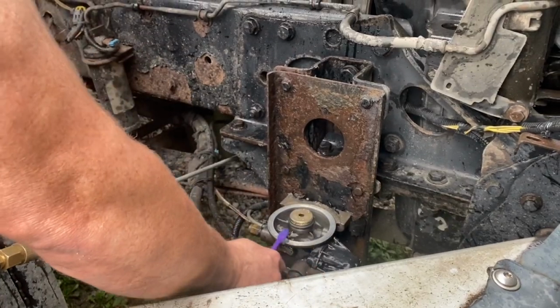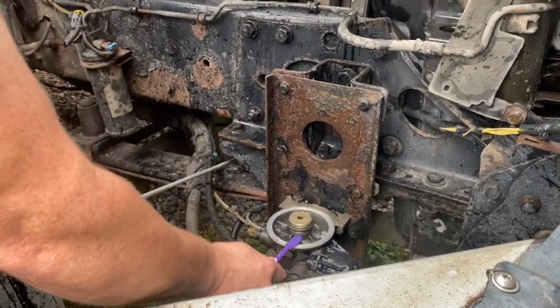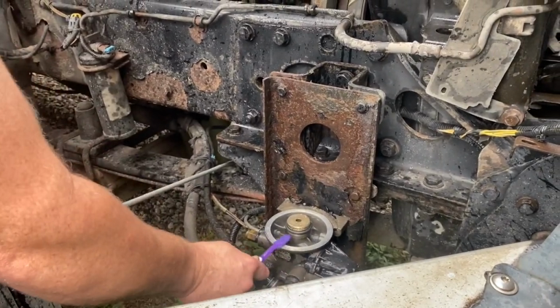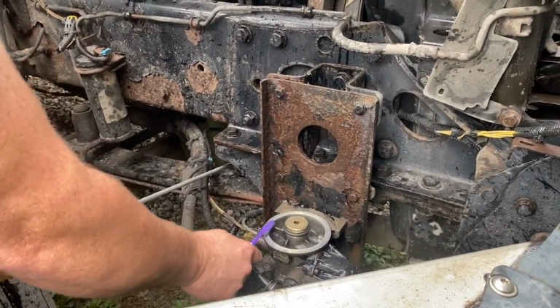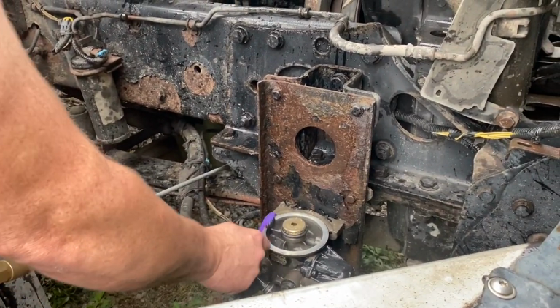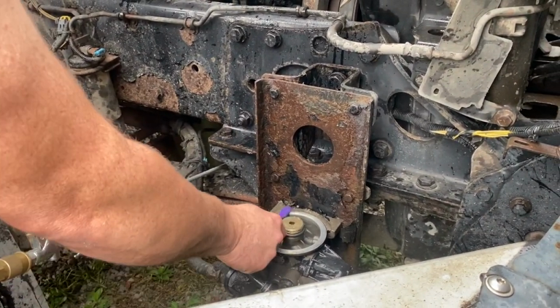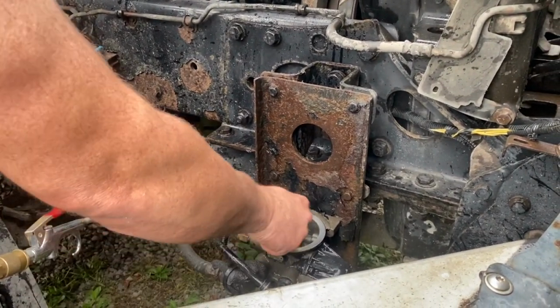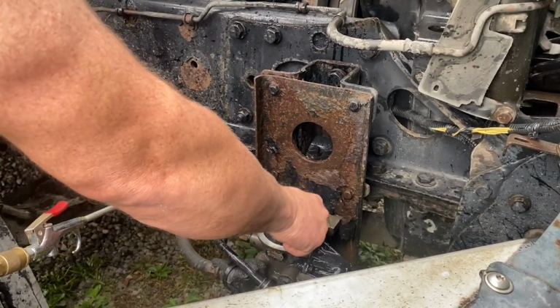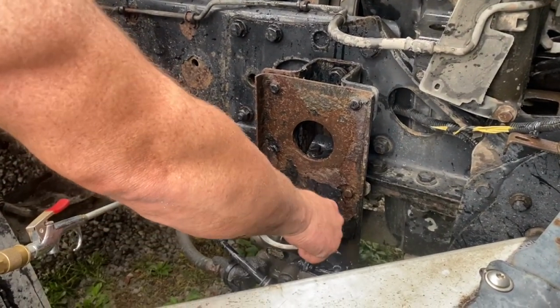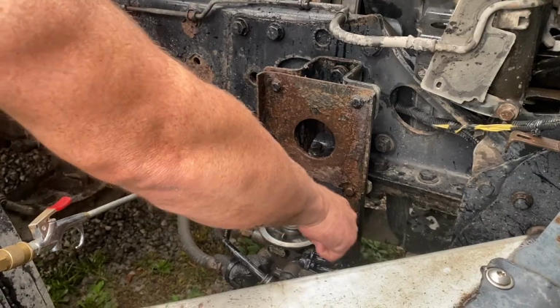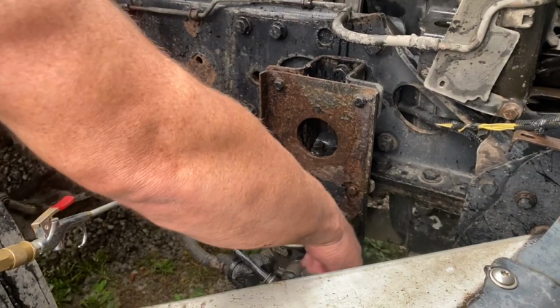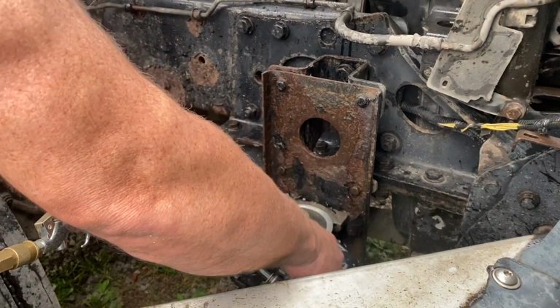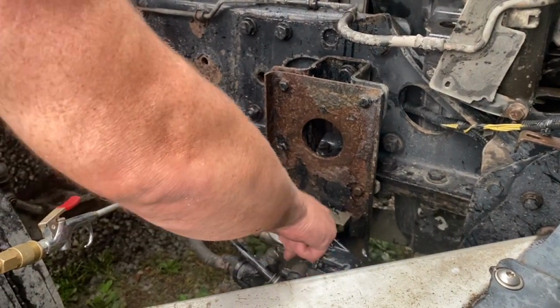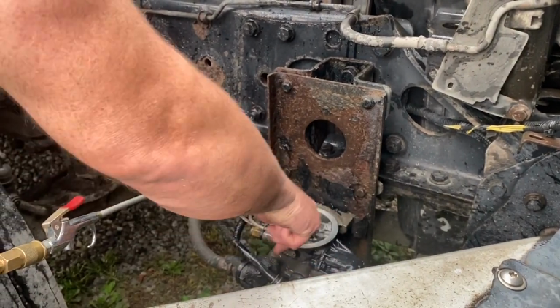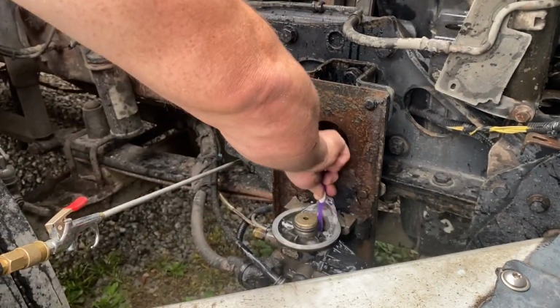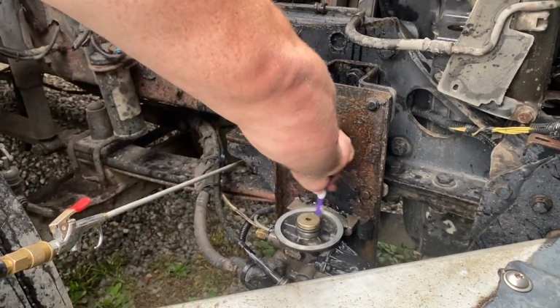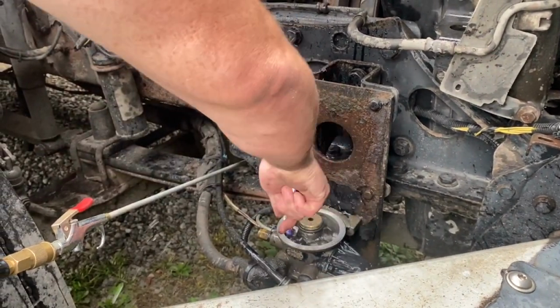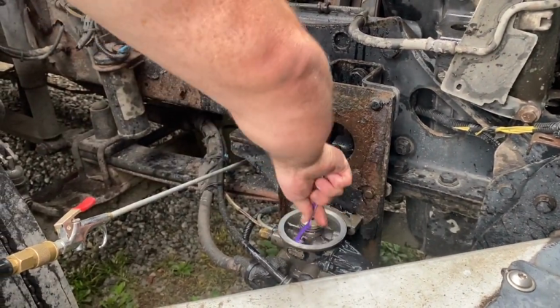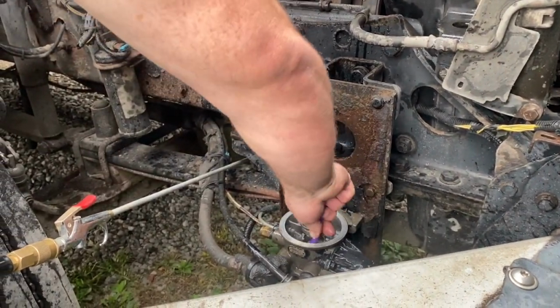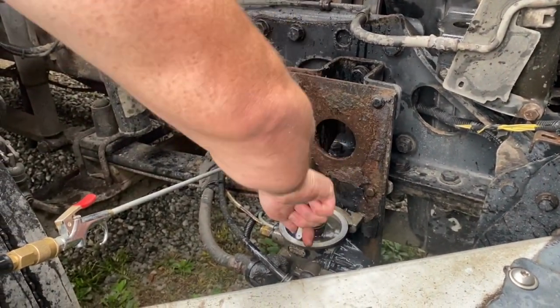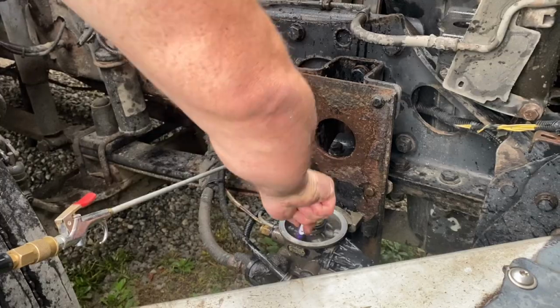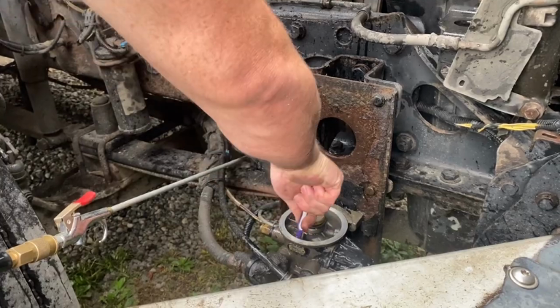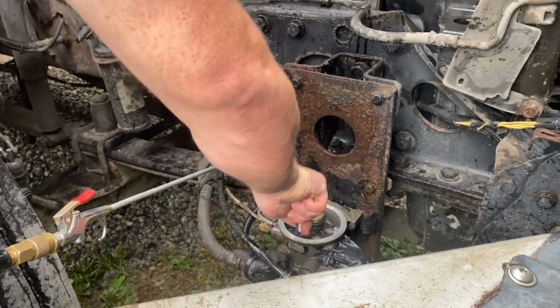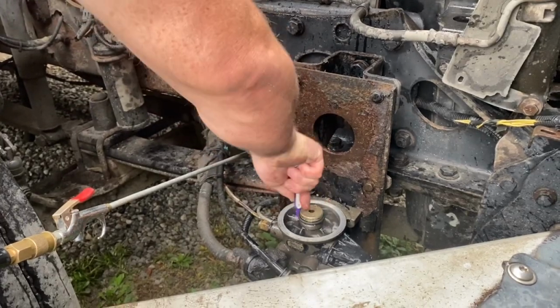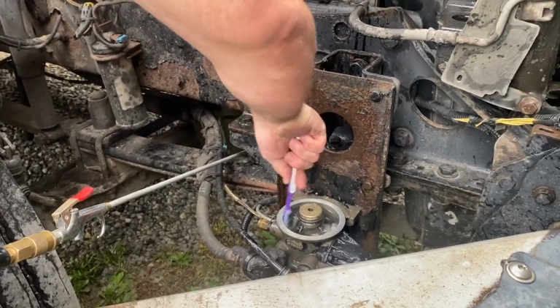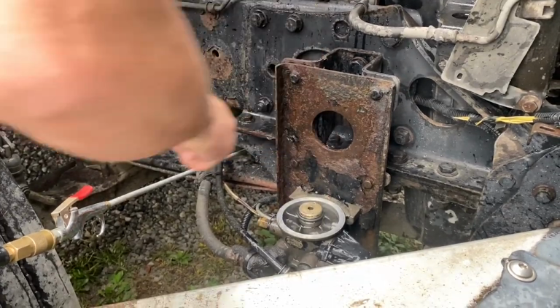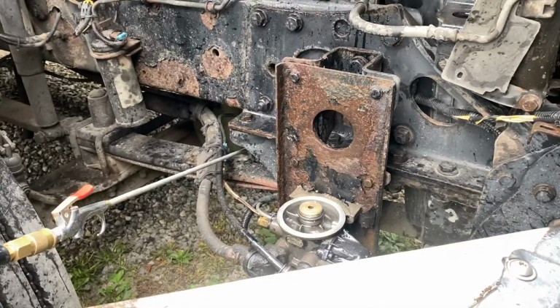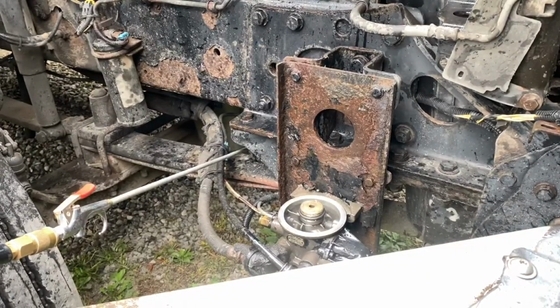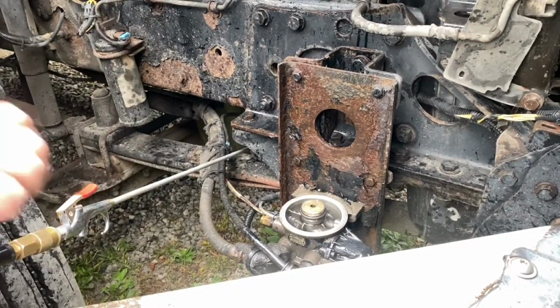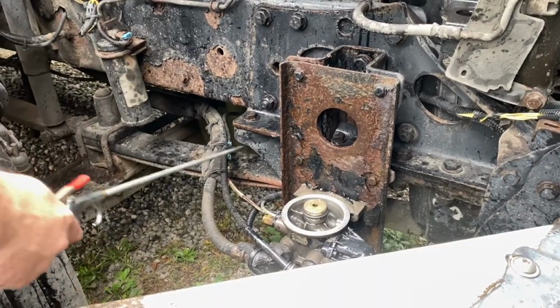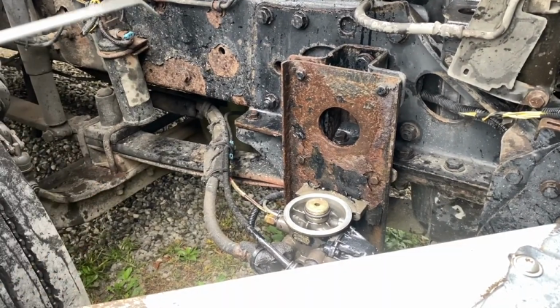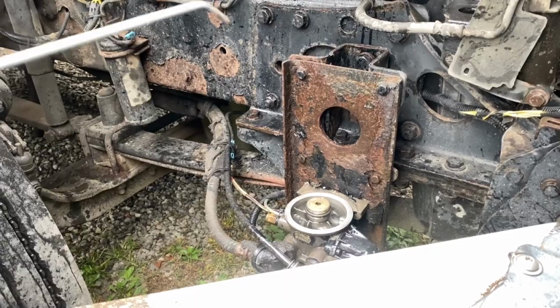This is where the filter is actually going to be seating, so make sure you scrub that area a little bit too. Let's go ahead and blow this out real quick.